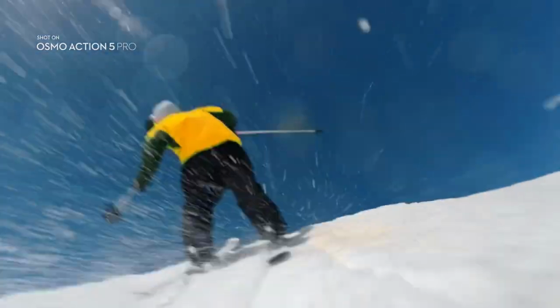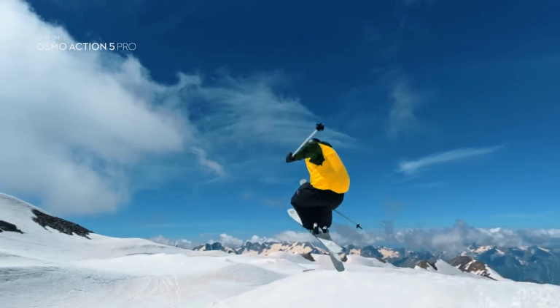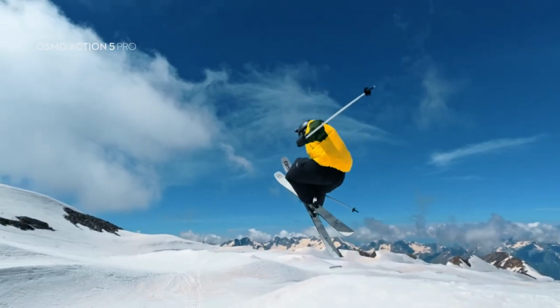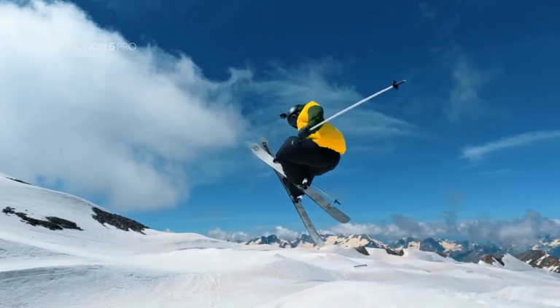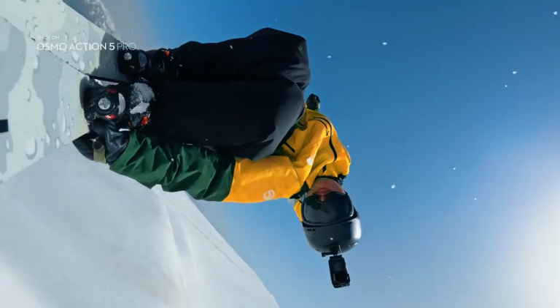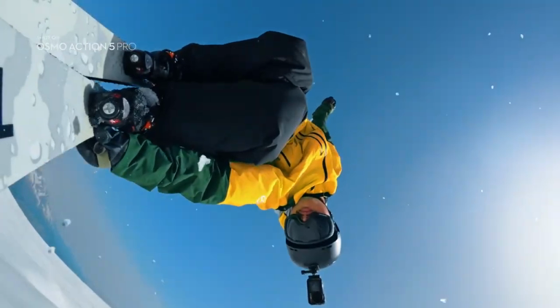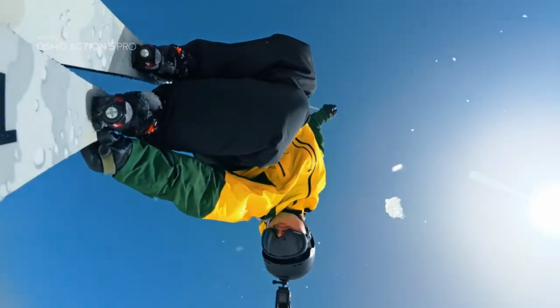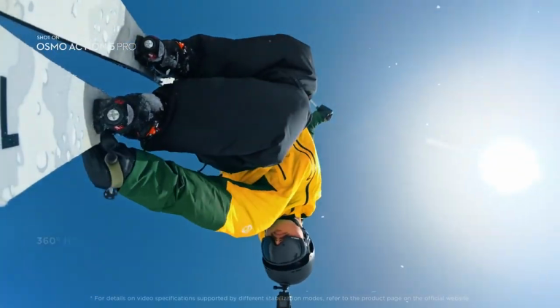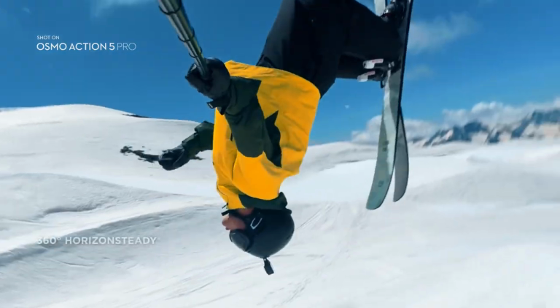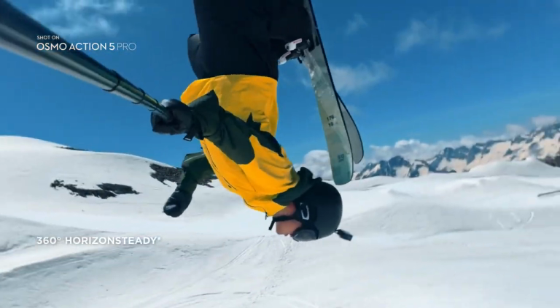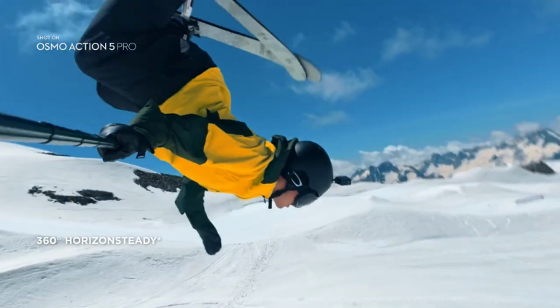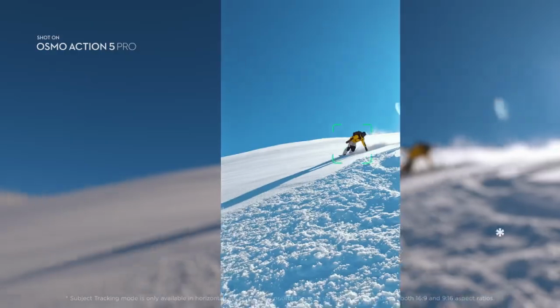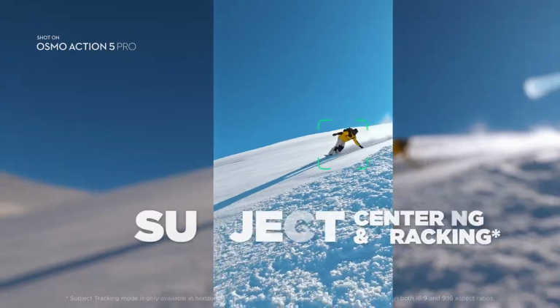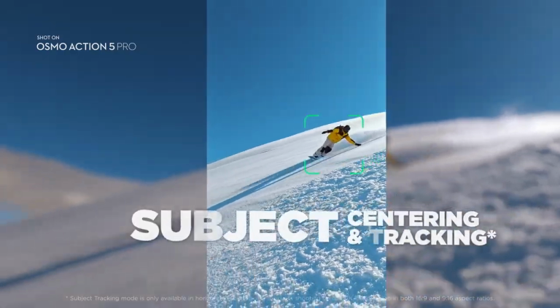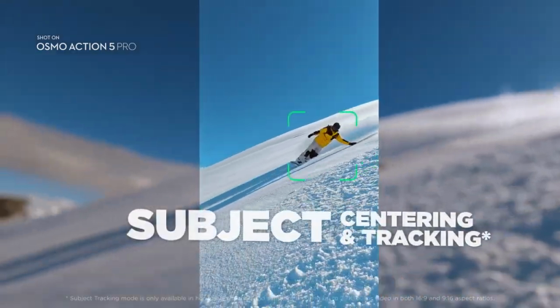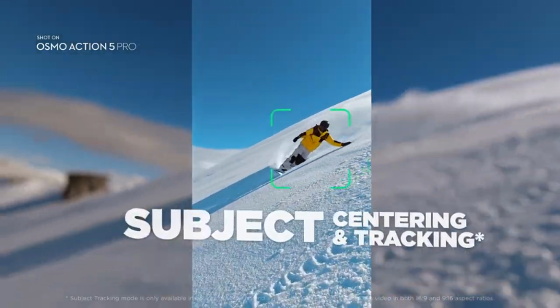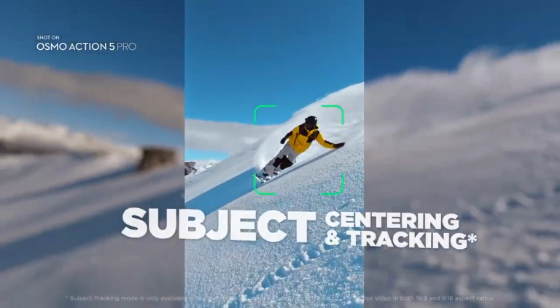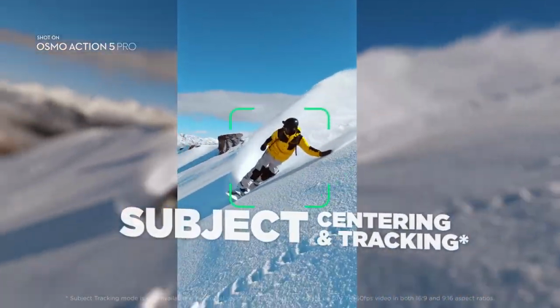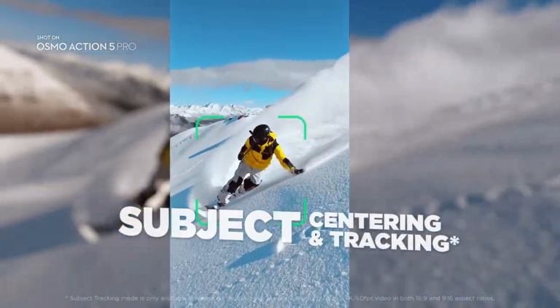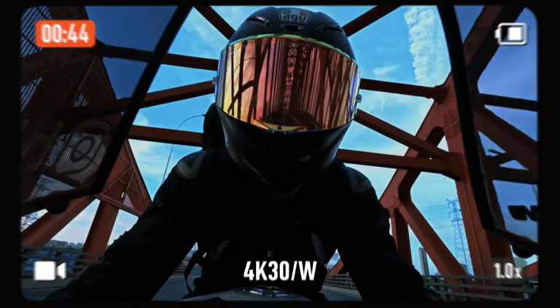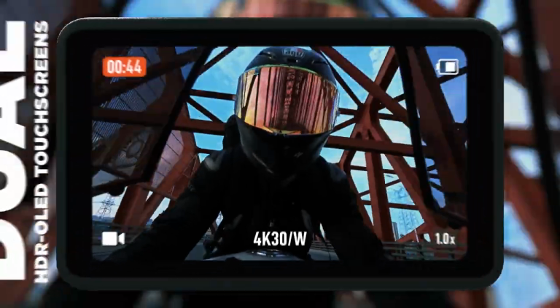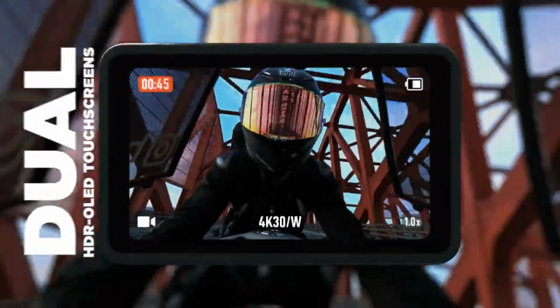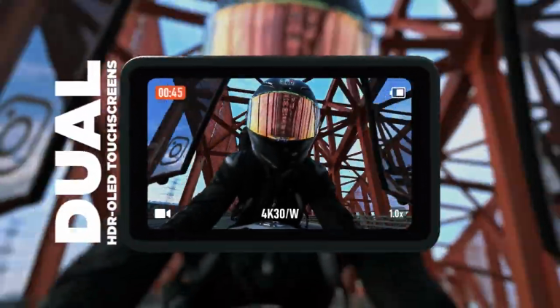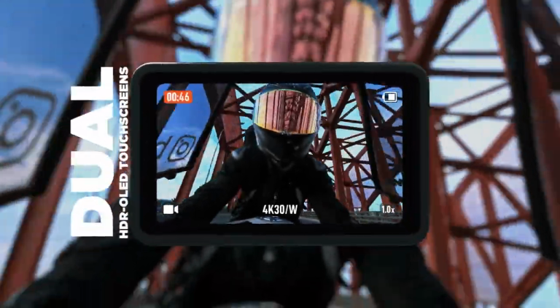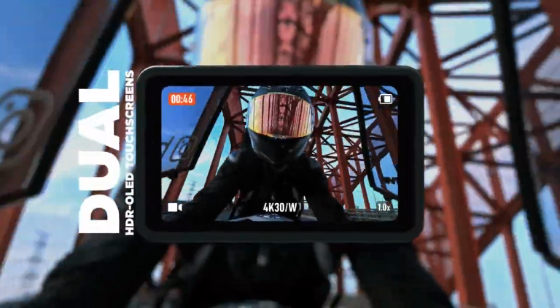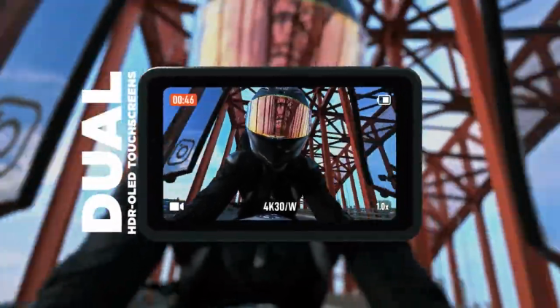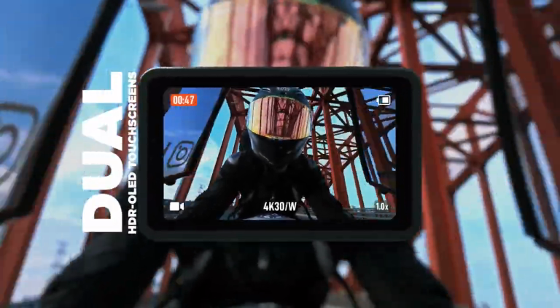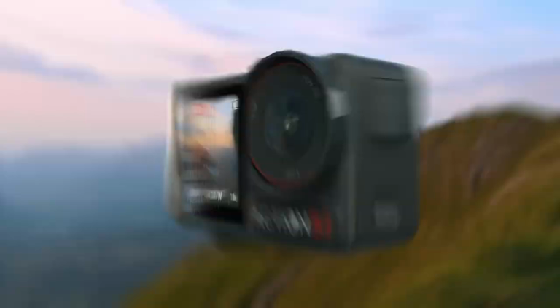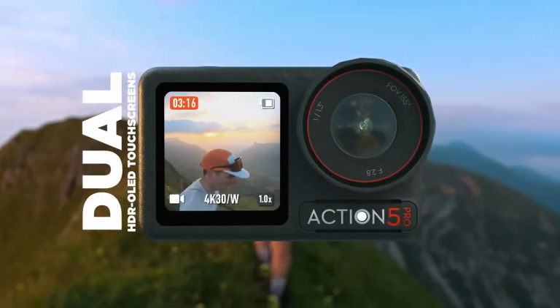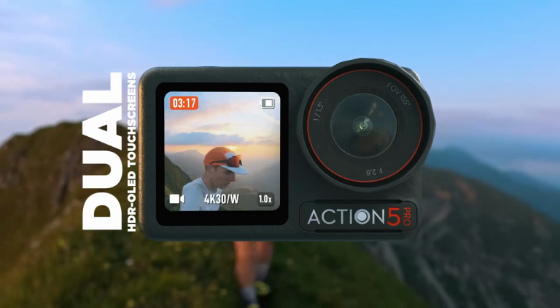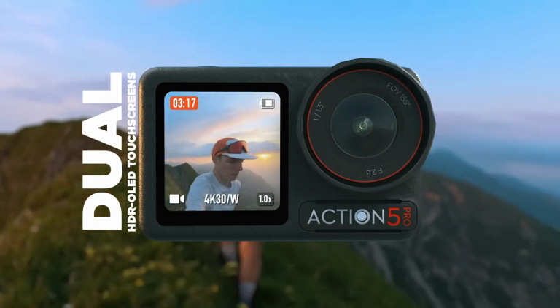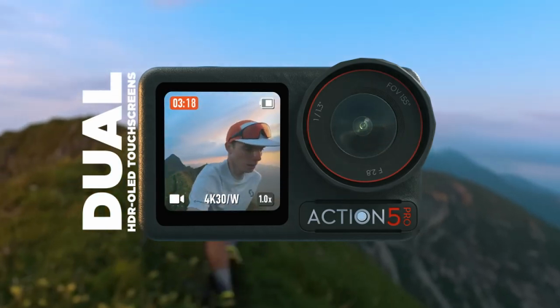Action 5 Pro is your smart sidekick, keeping your horizon locked or automatically centering you in the frame. New larger-than-life OLED touchscreens are bigger and brighter, with incredibly vivid color.